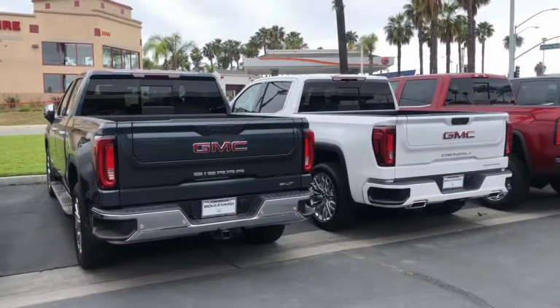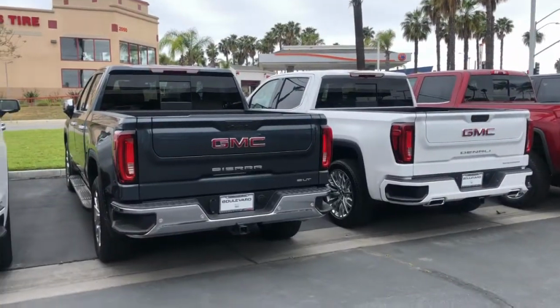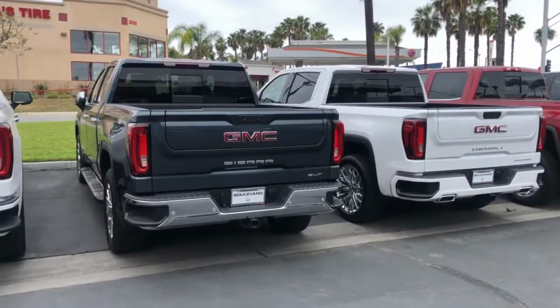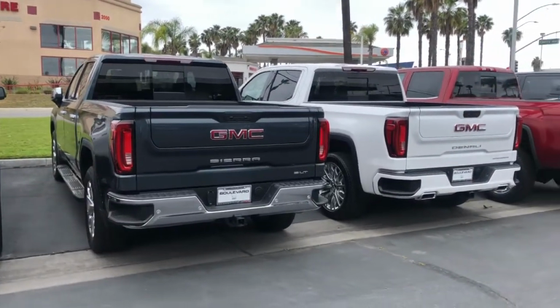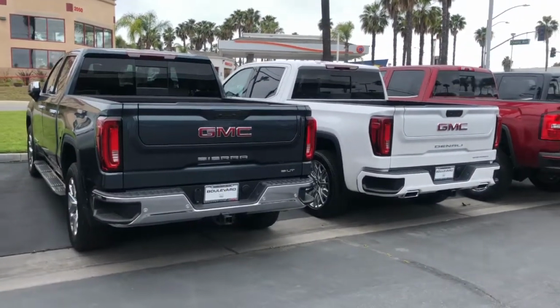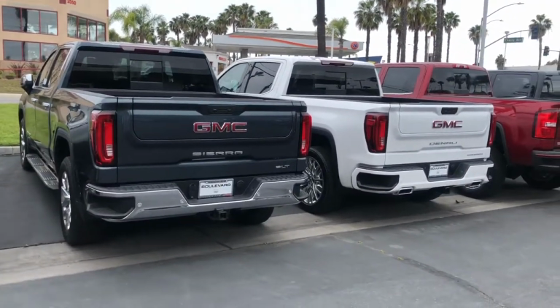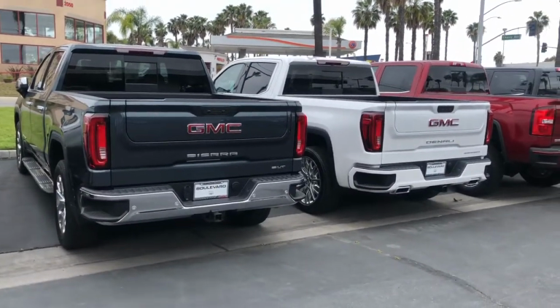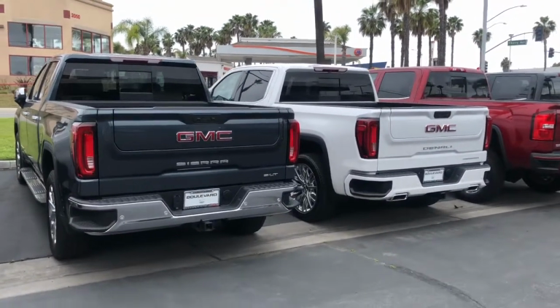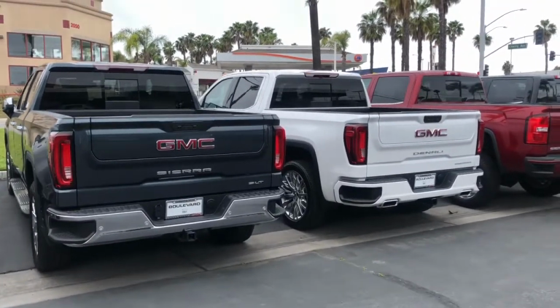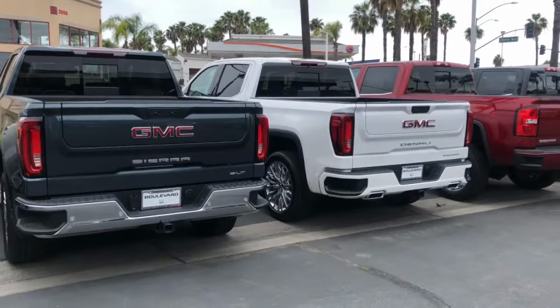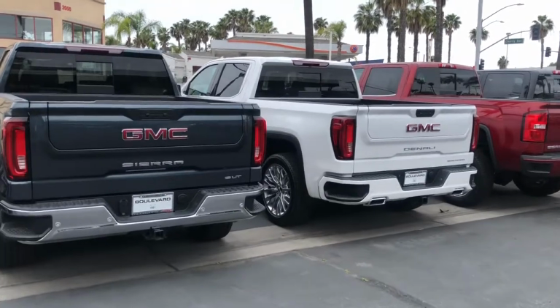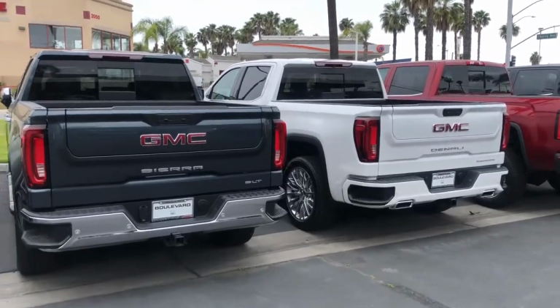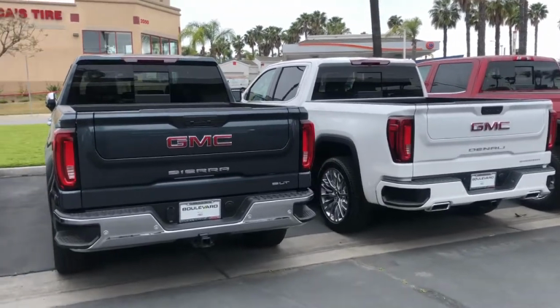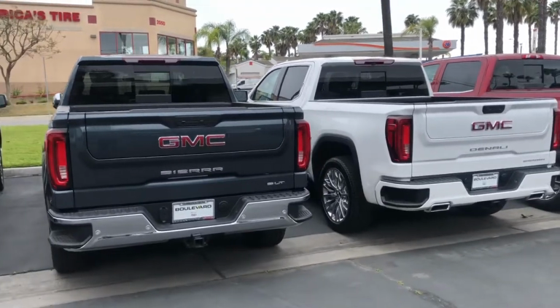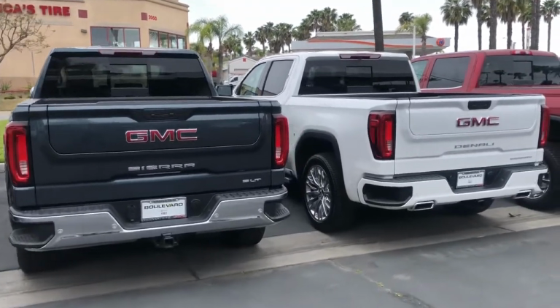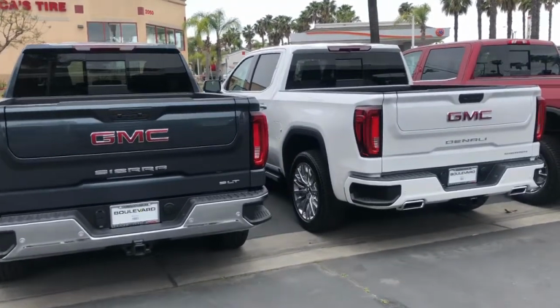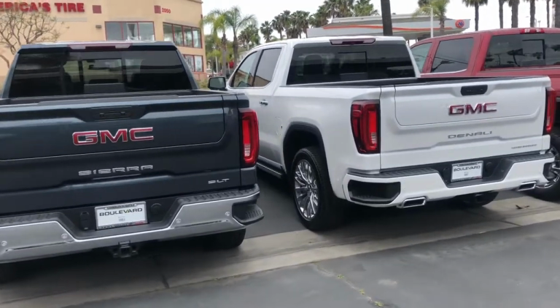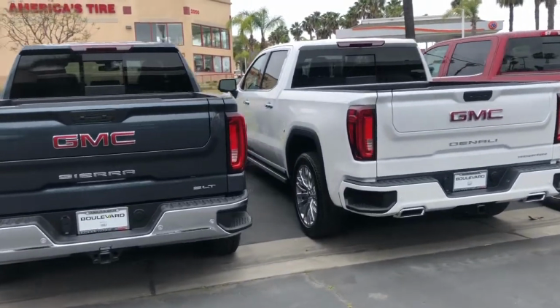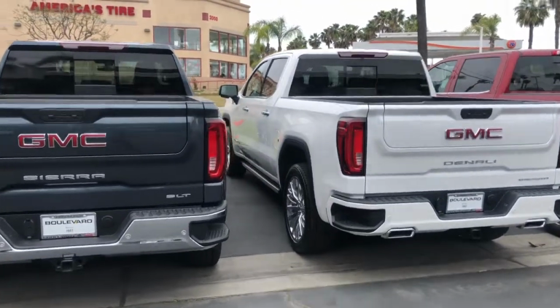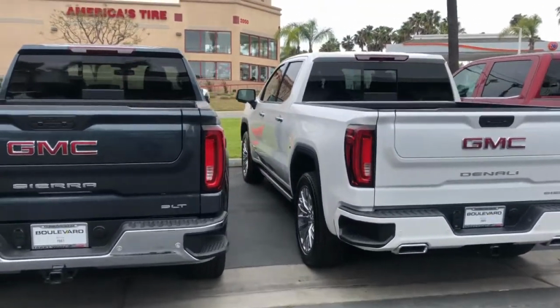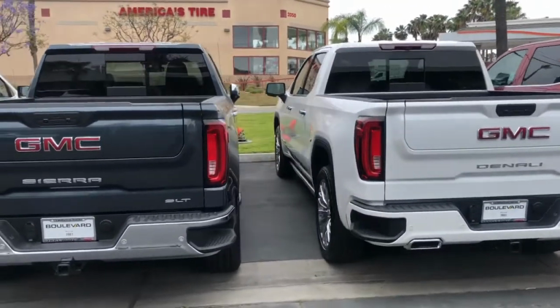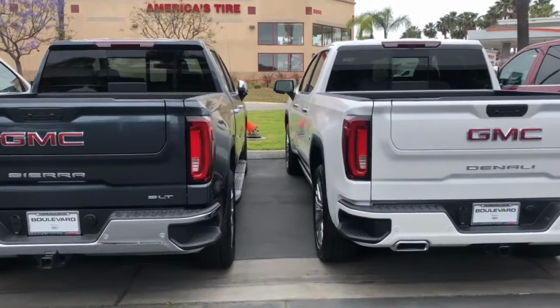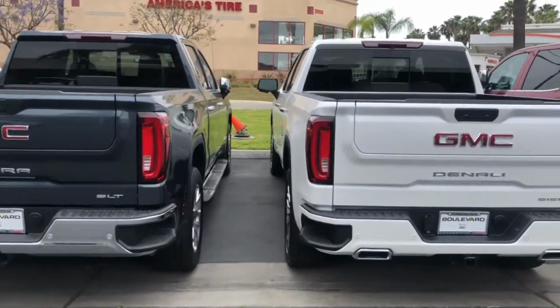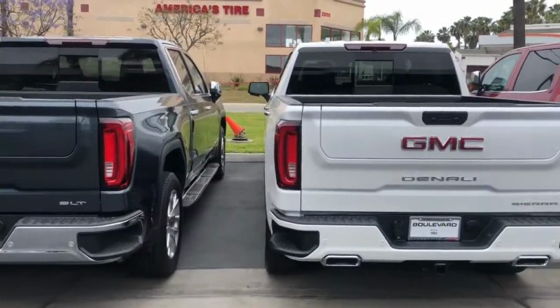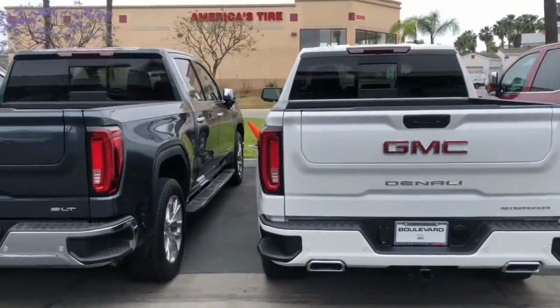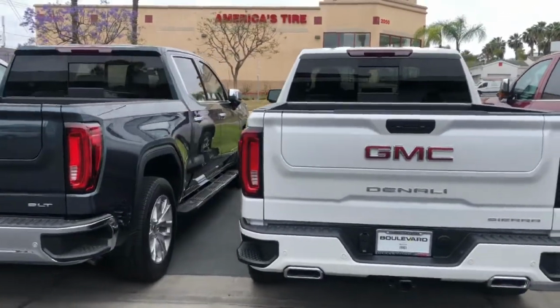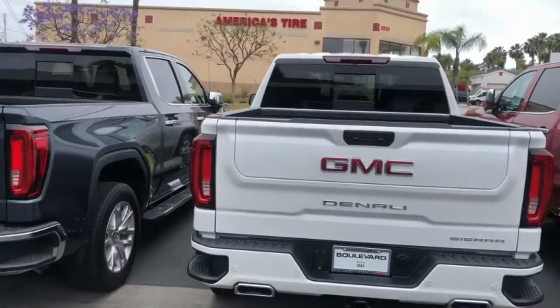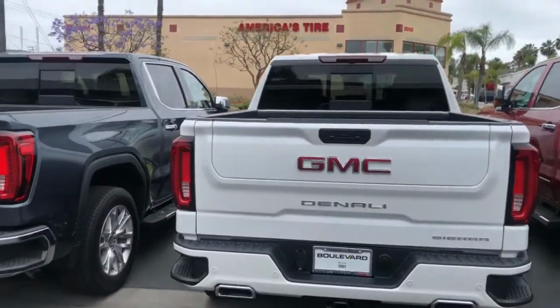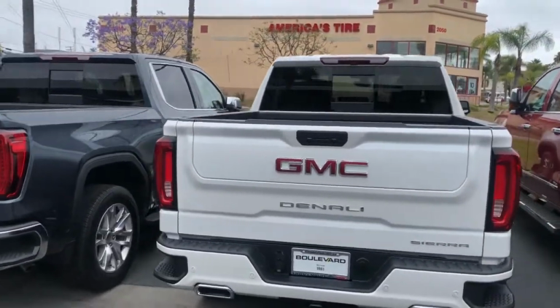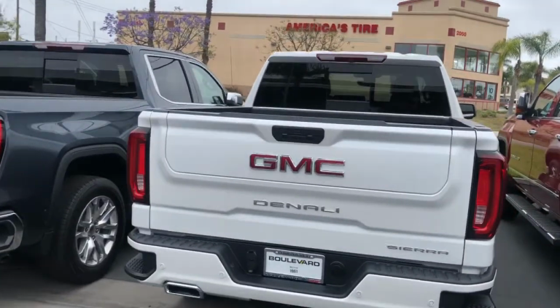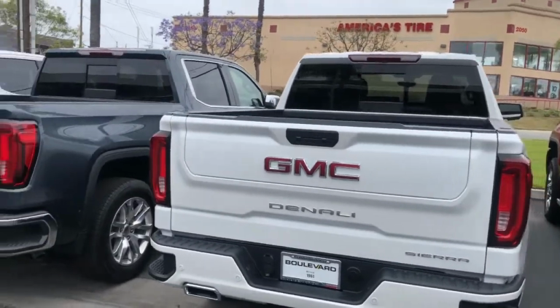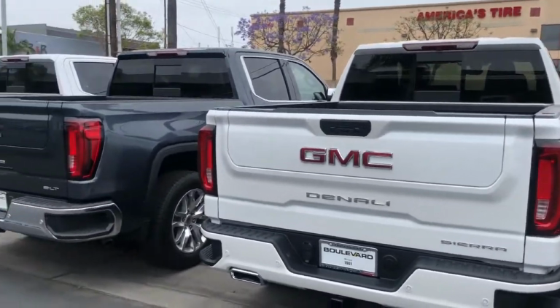Hello, this is Josh from Boulevard Buick GMC here in Signal Hill. I wanted to take a moment to go over some of the similarities and differences between the SLT and Denali Sierra. We're going to start here in the back with a couple of very key differences.